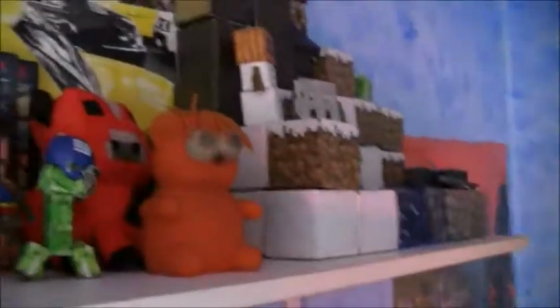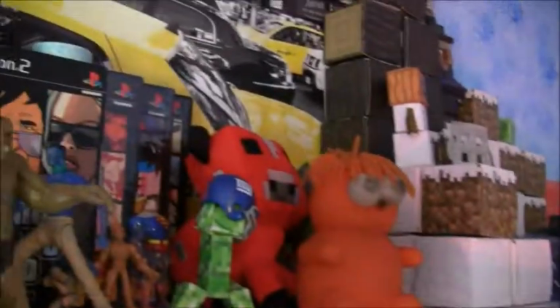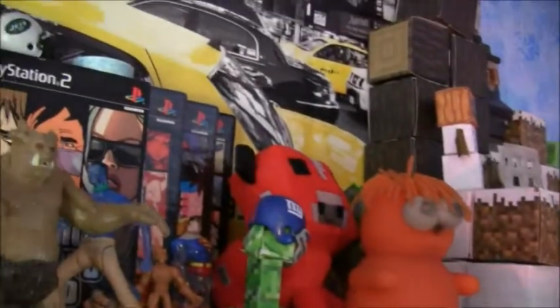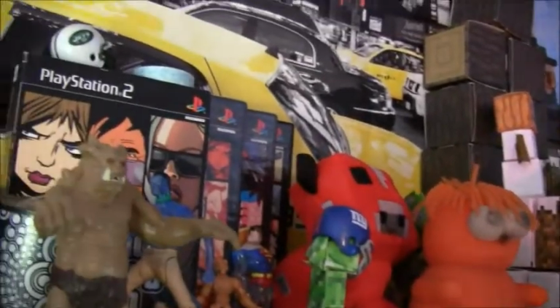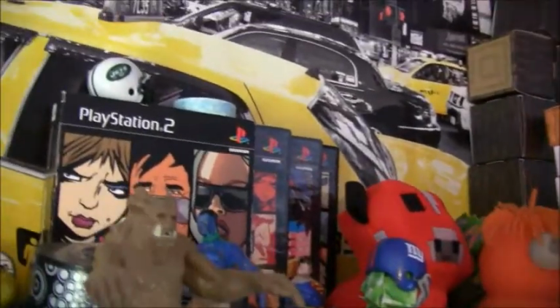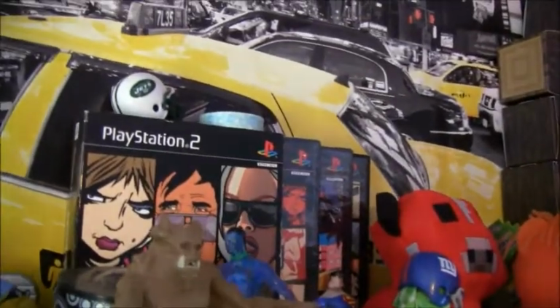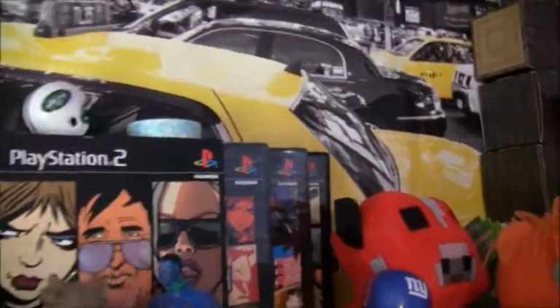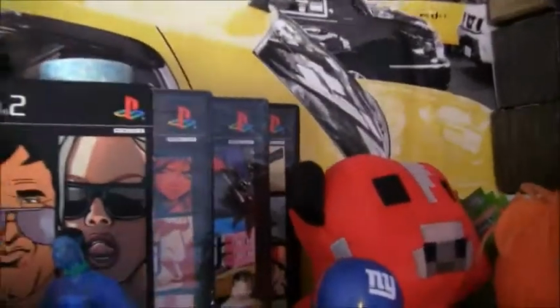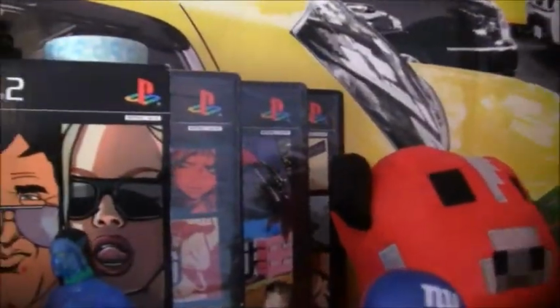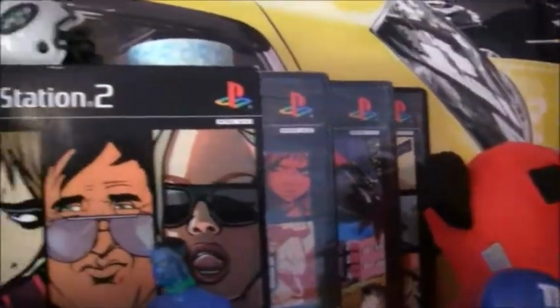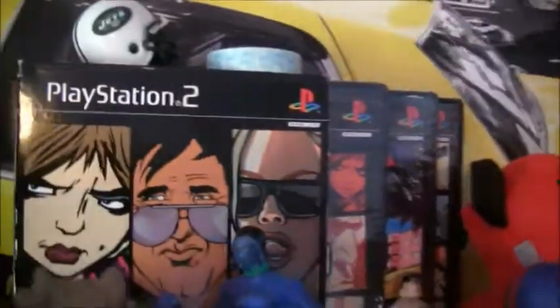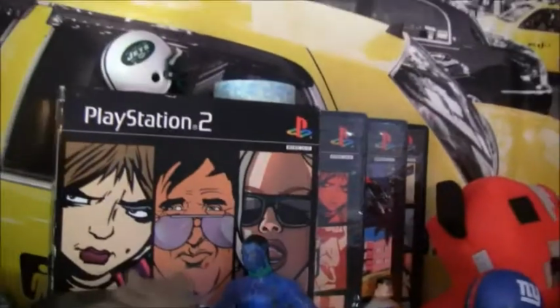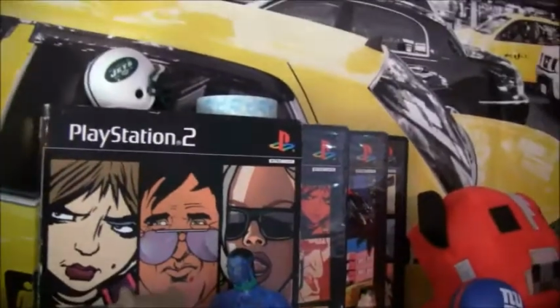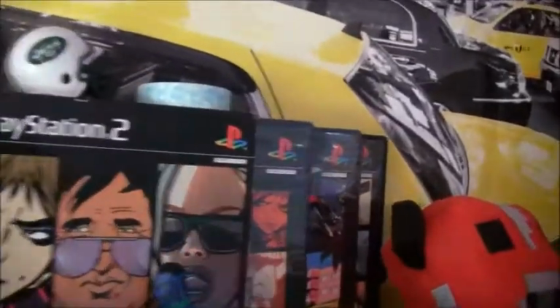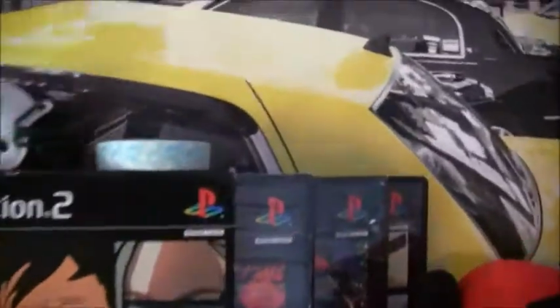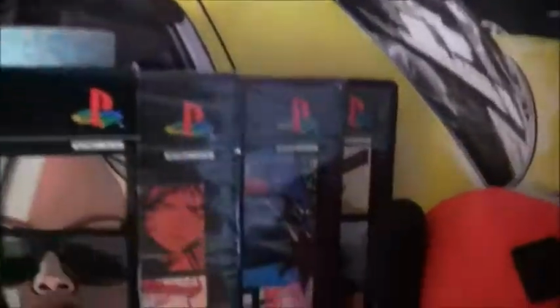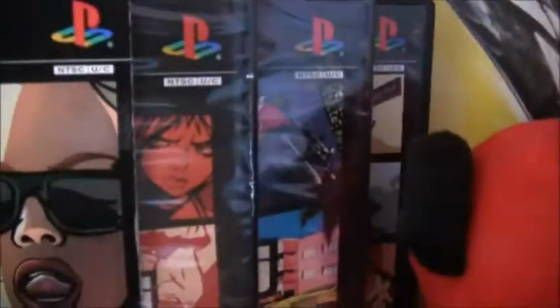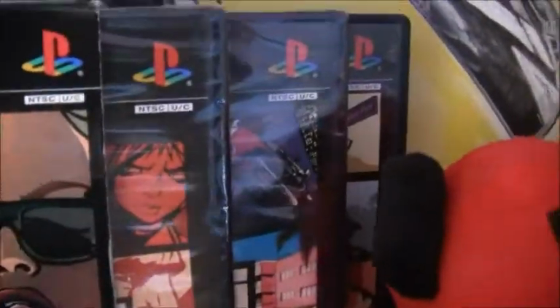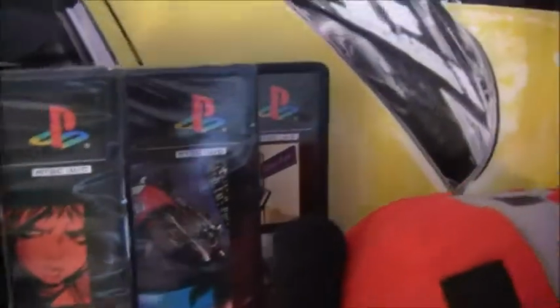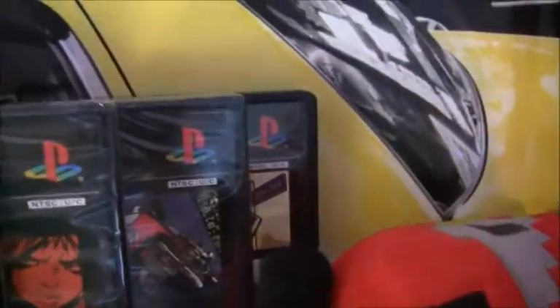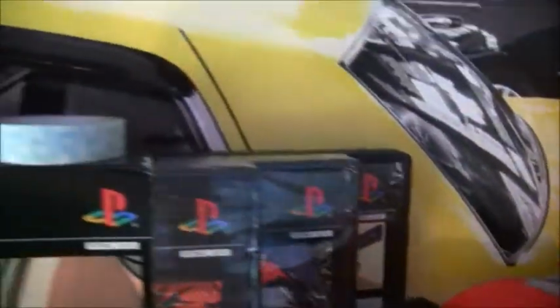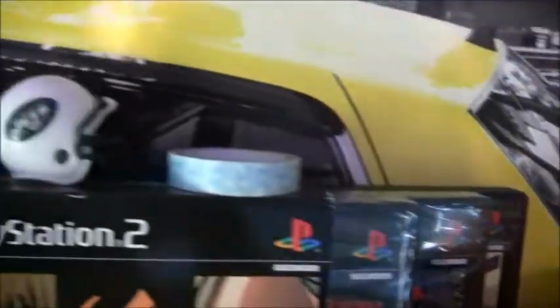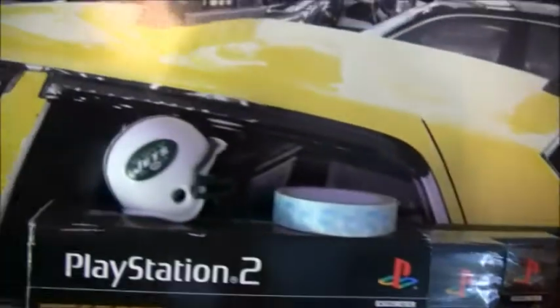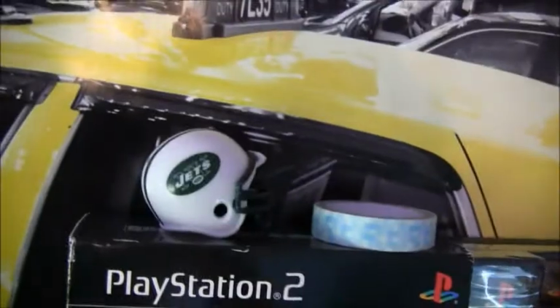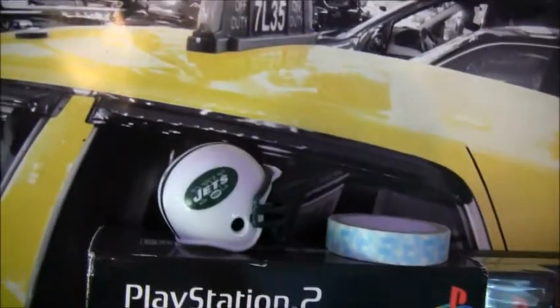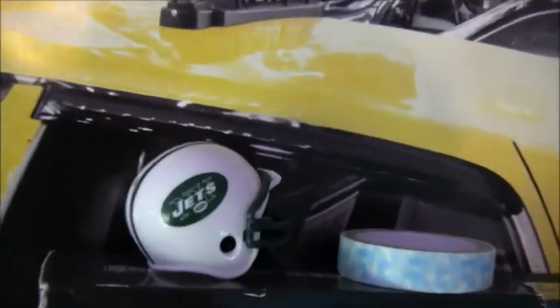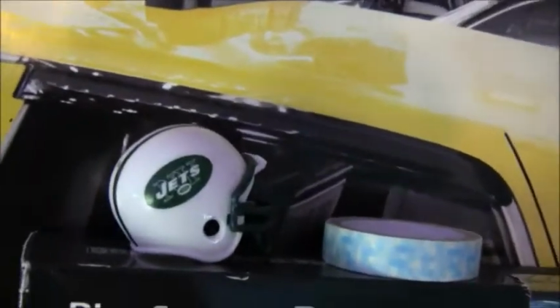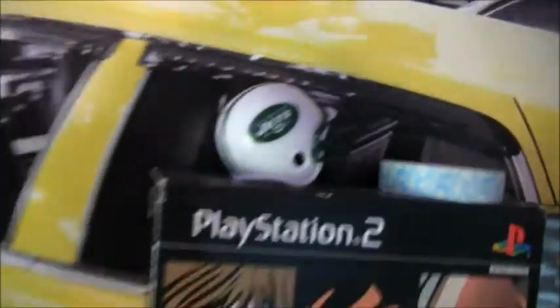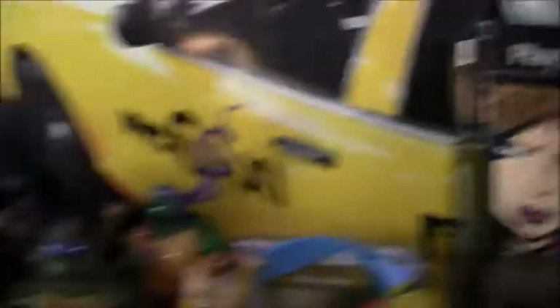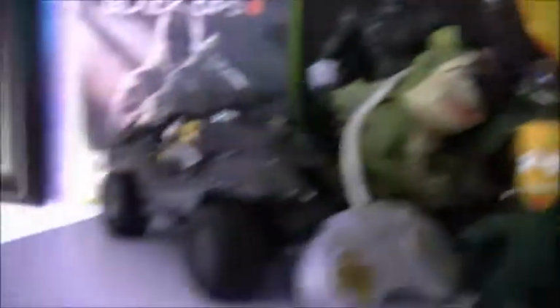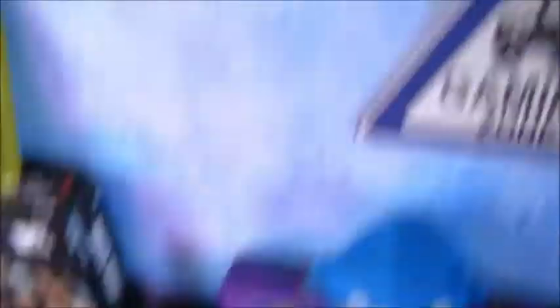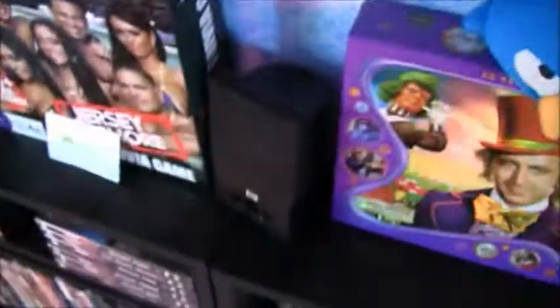Well, it's somewhere. And then I found all these Grand Theft Autos. I don't even have a PlayStation 2, but all these Grand Theft Autos aren't even open except for San Andreas. New York Jets helmet.